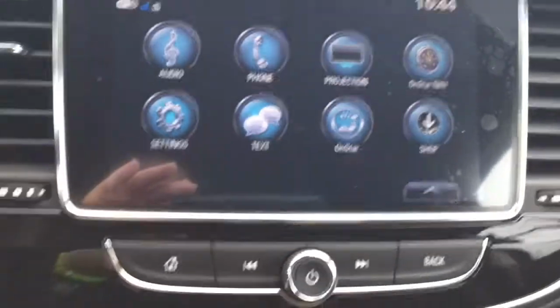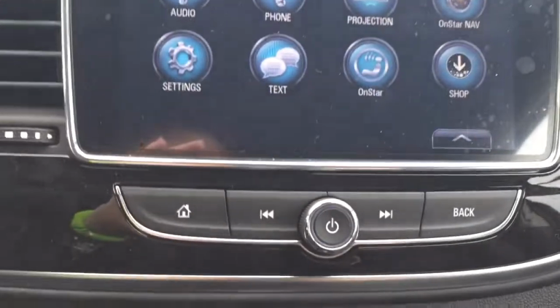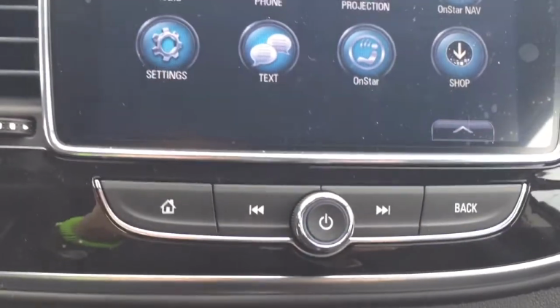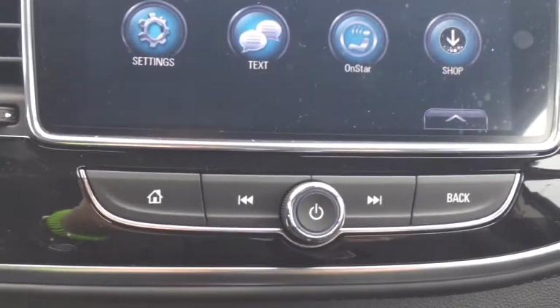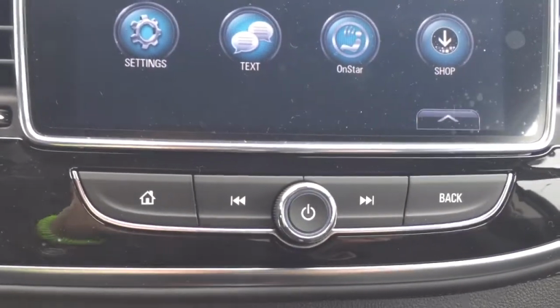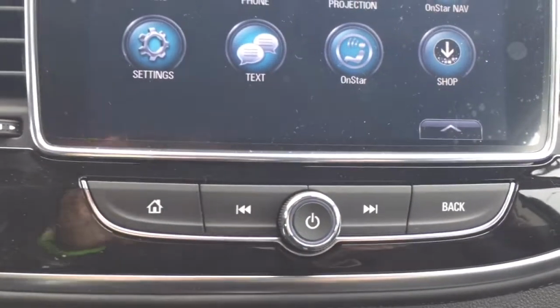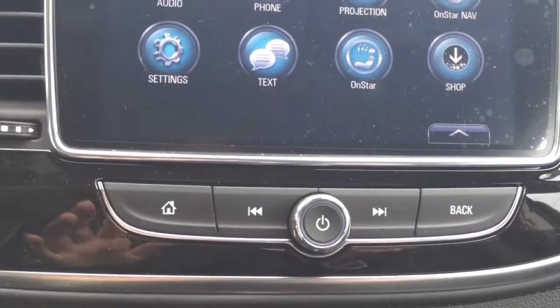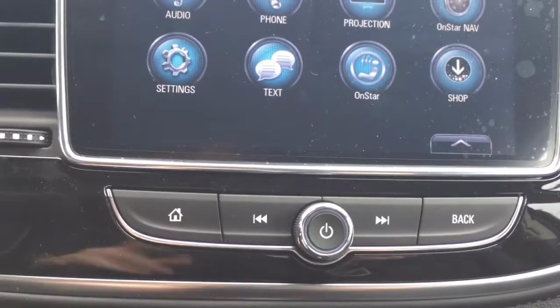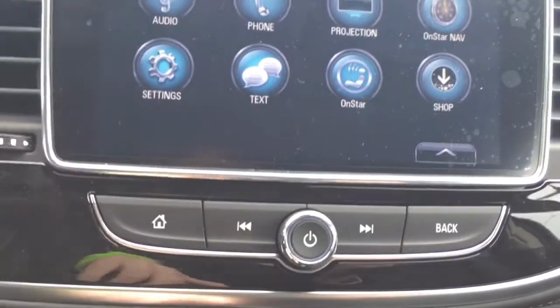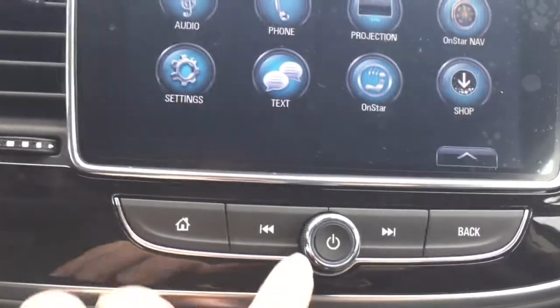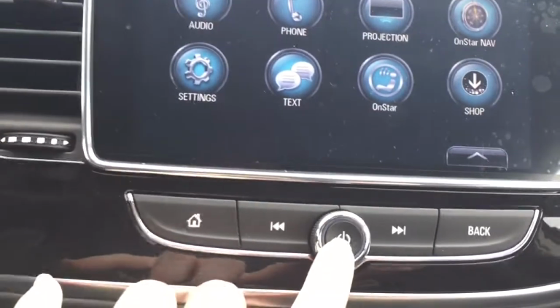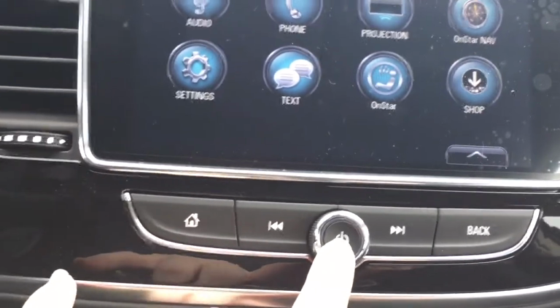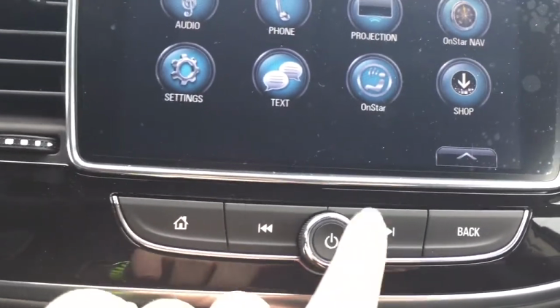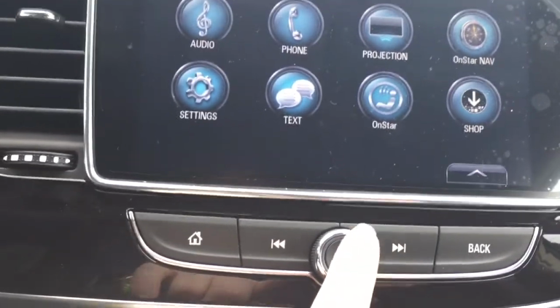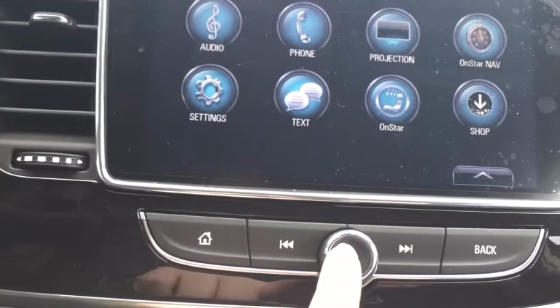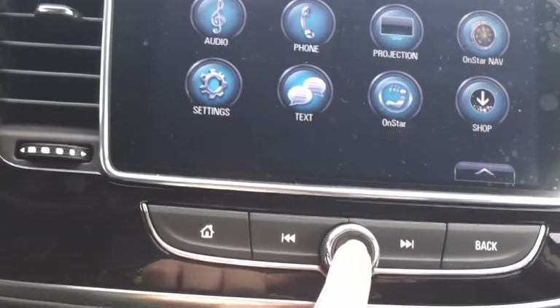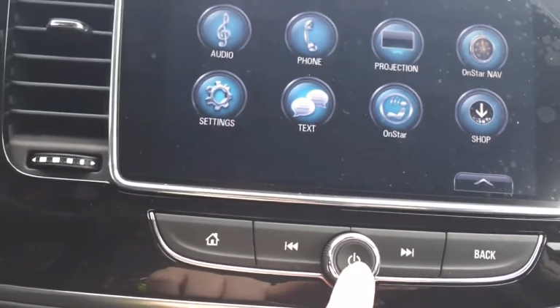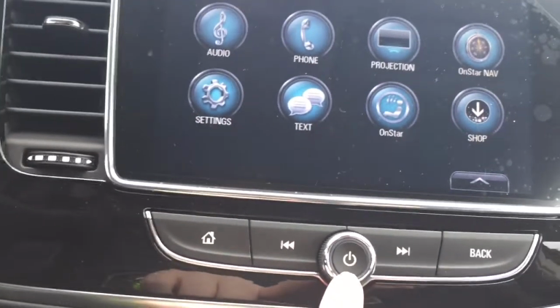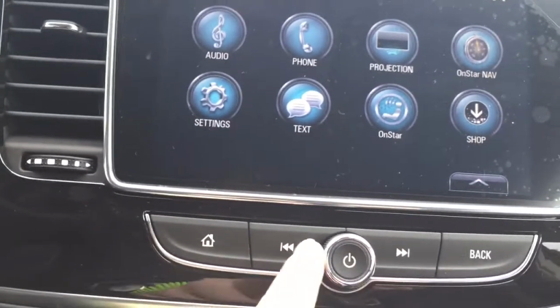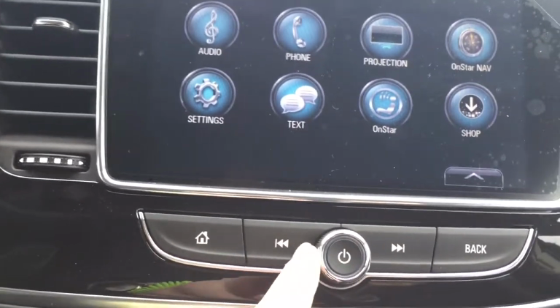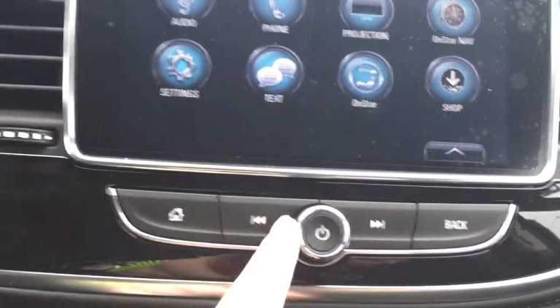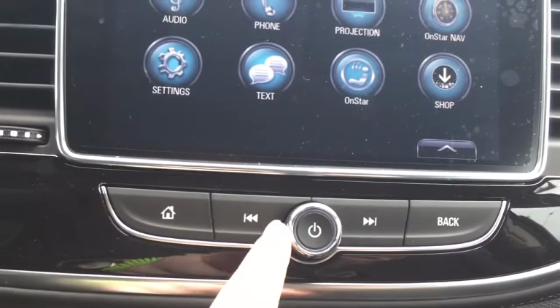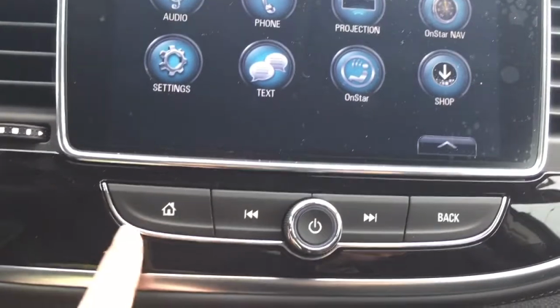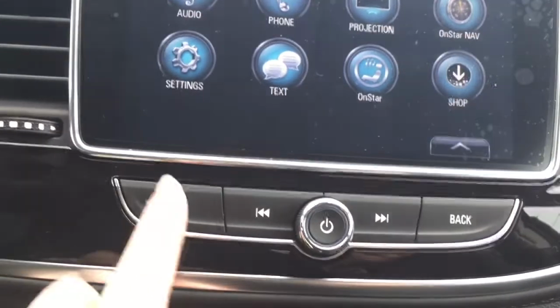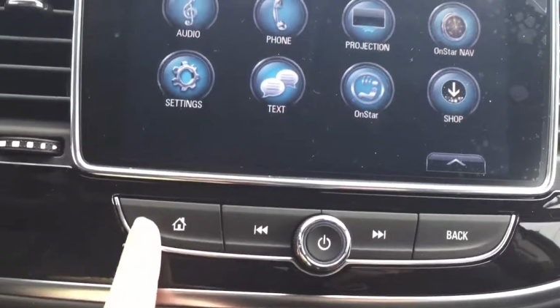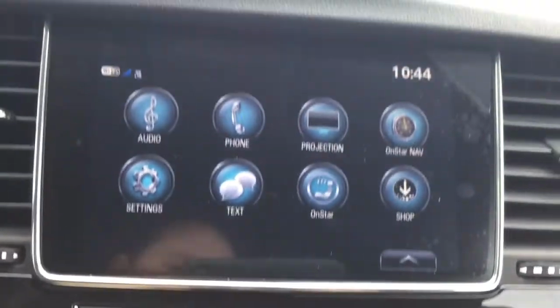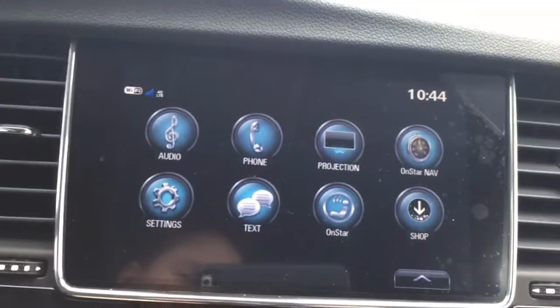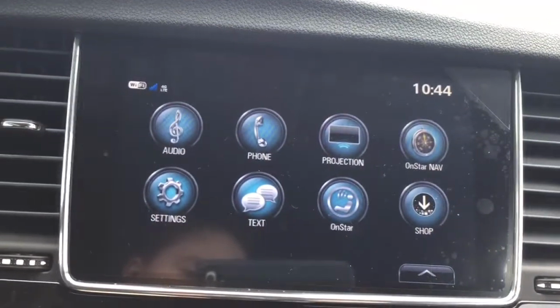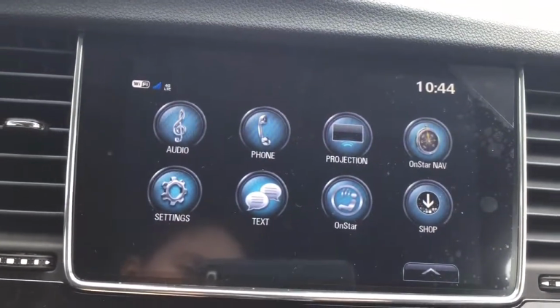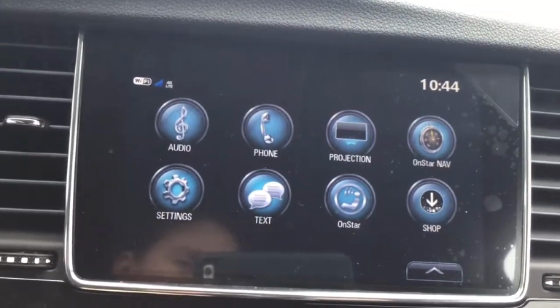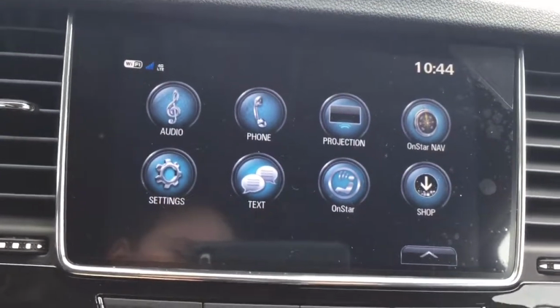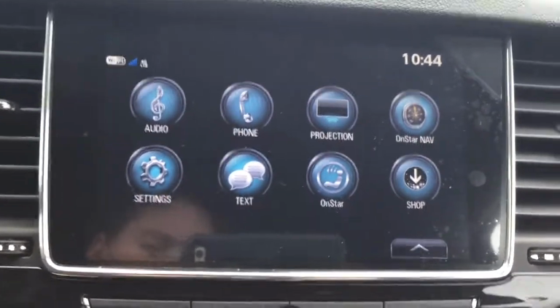The buttons below control the screen above as well as the stereo system. This dial in the center — the button — will turn the stereo system on and off as well as control the volume, and this home button will take you to the main screen with all the options displayed.